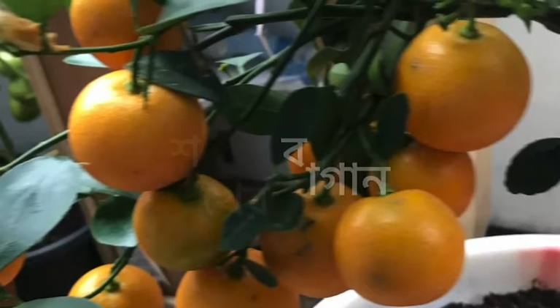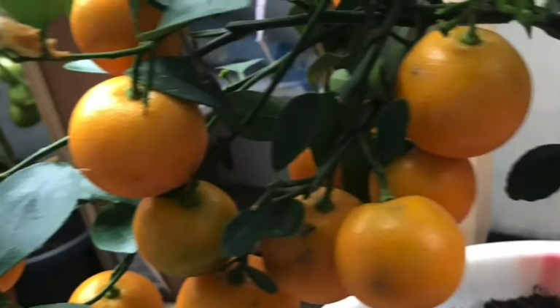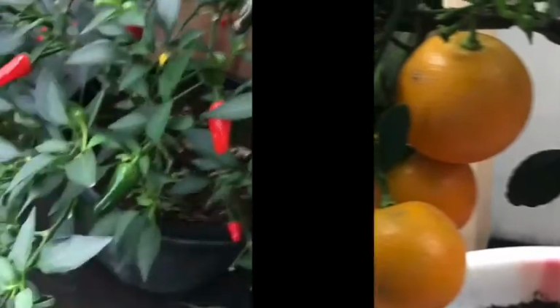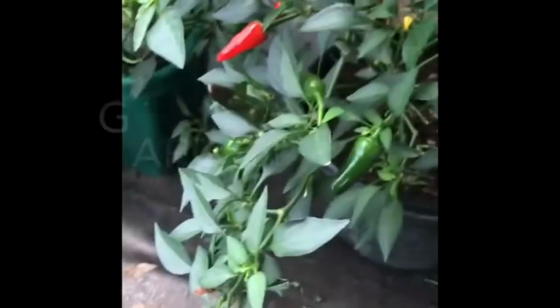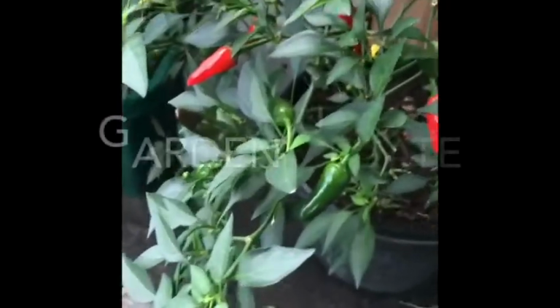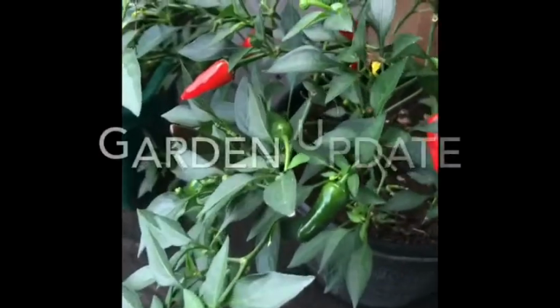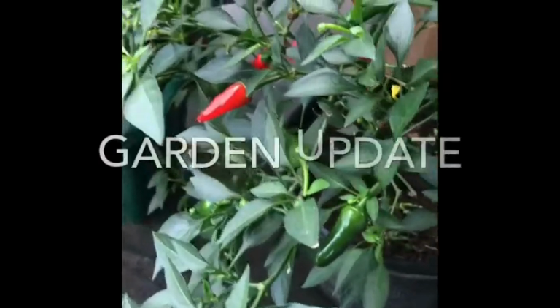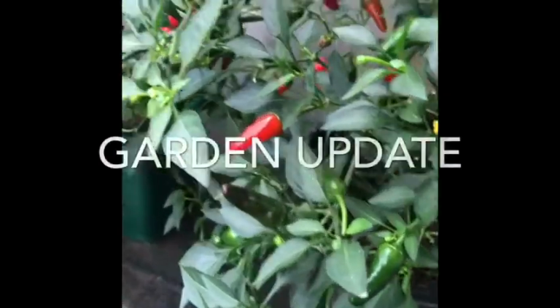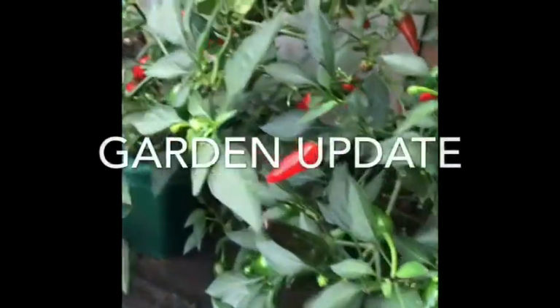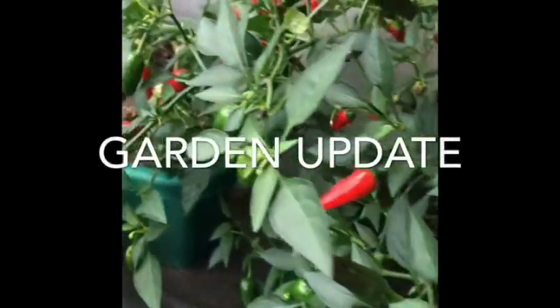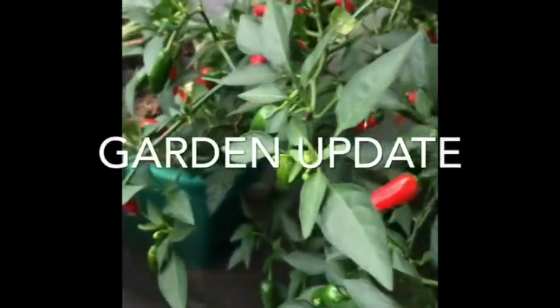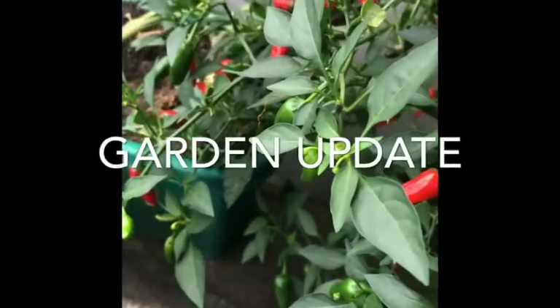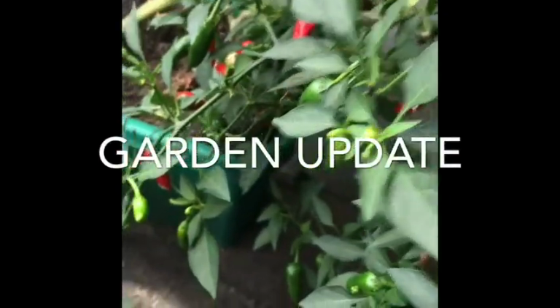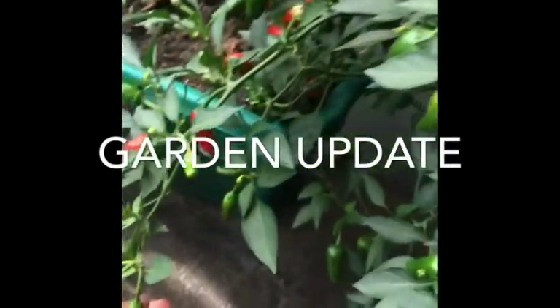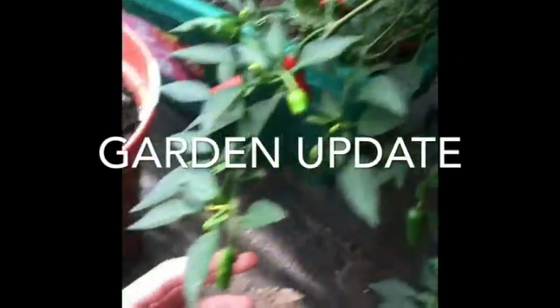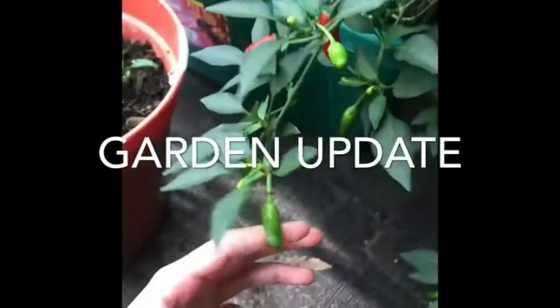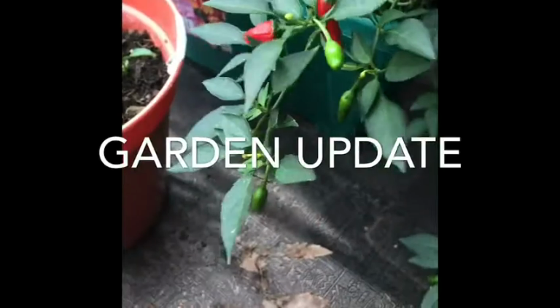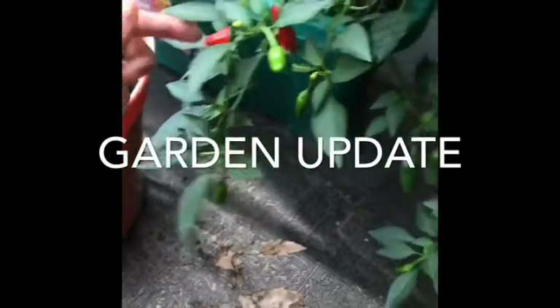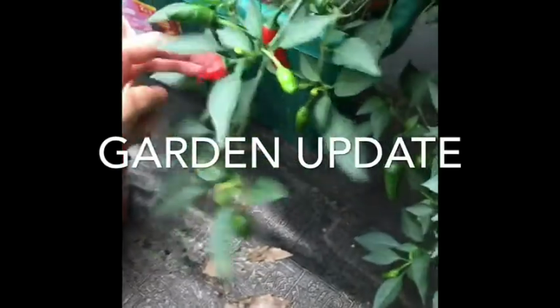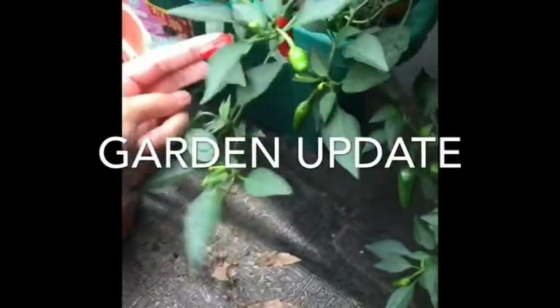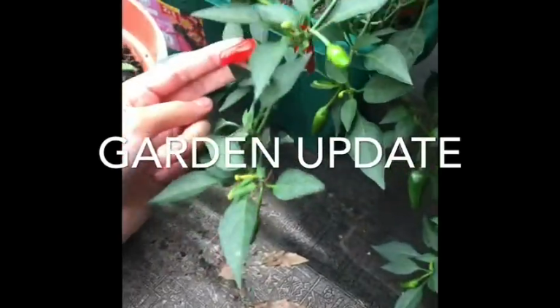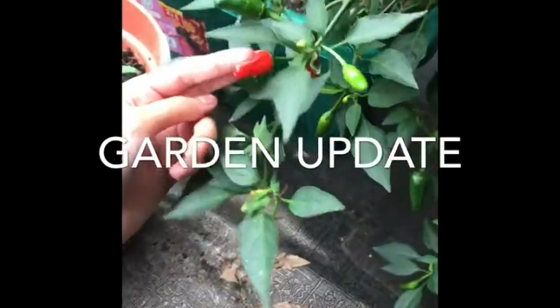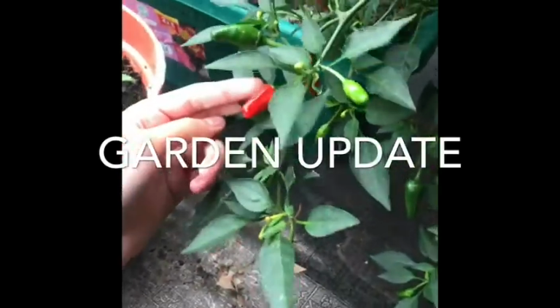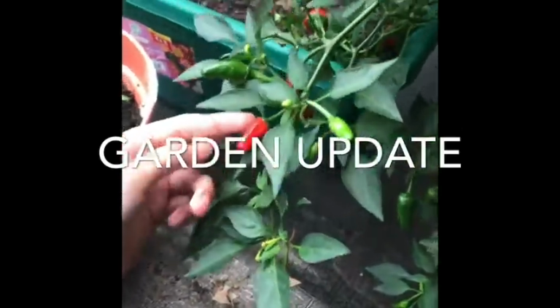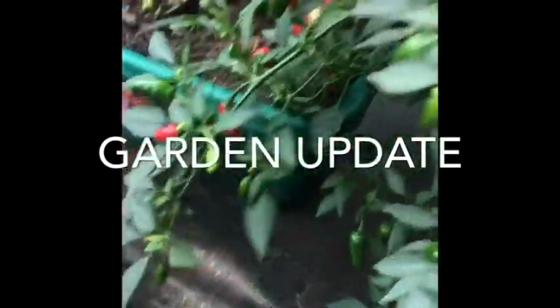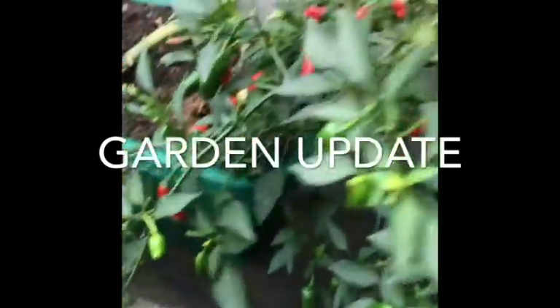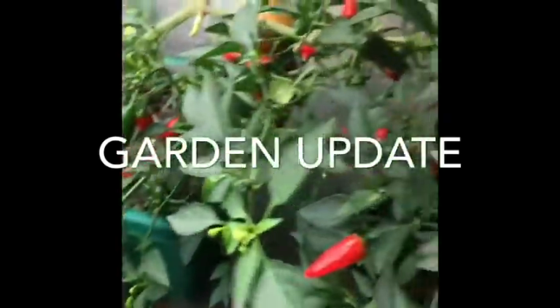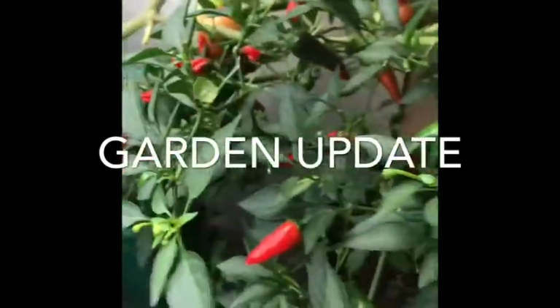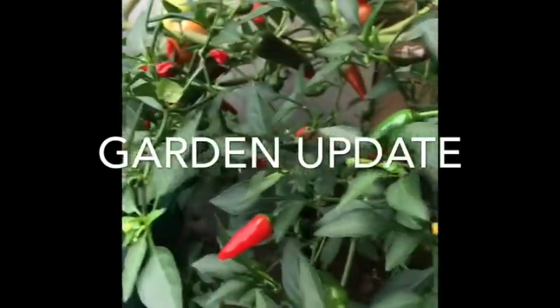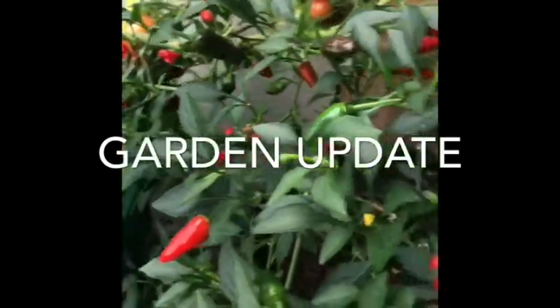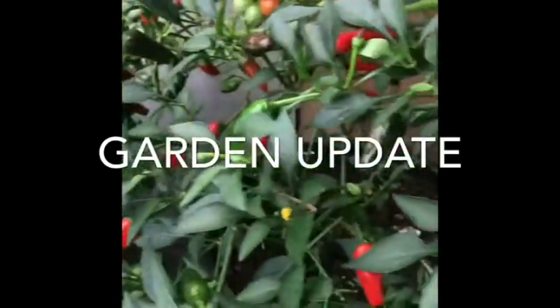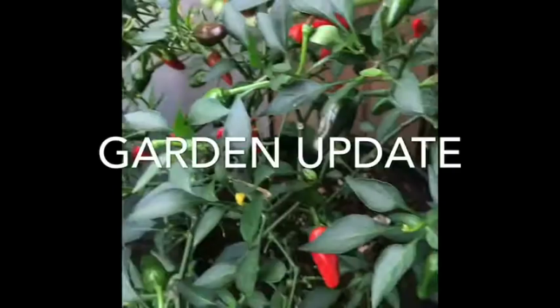Hello everyone, this is our chilli plant. There's lots of green ones and there's loads of red ones and they're very yummy.